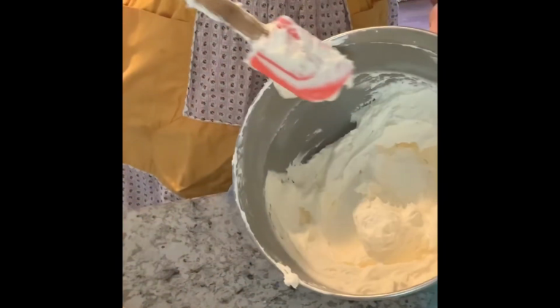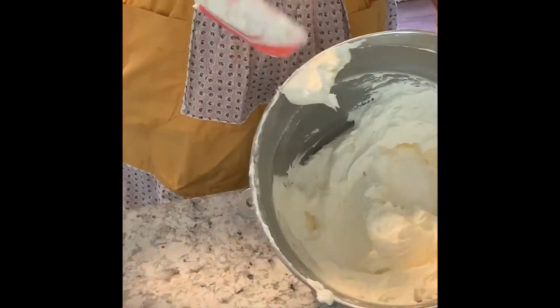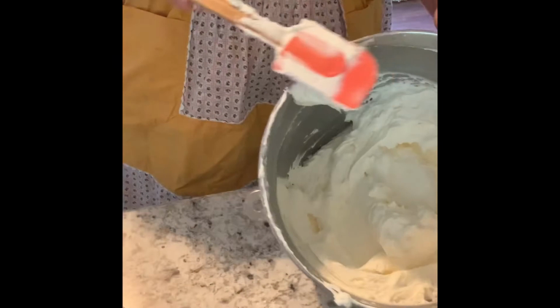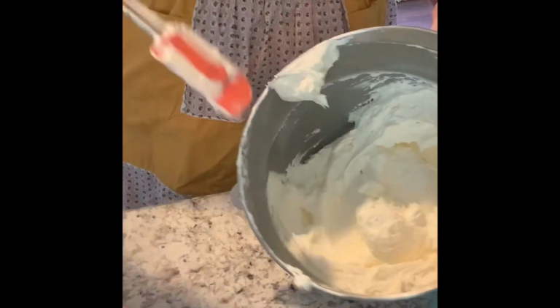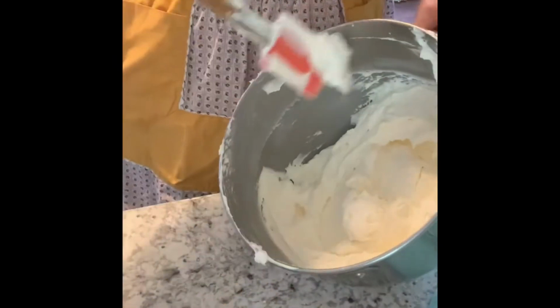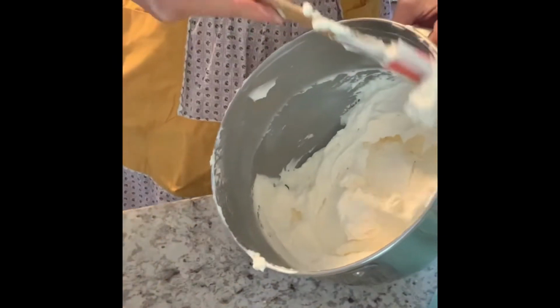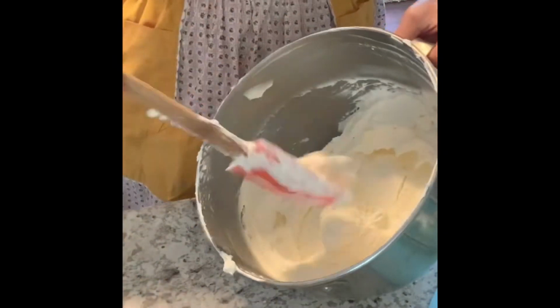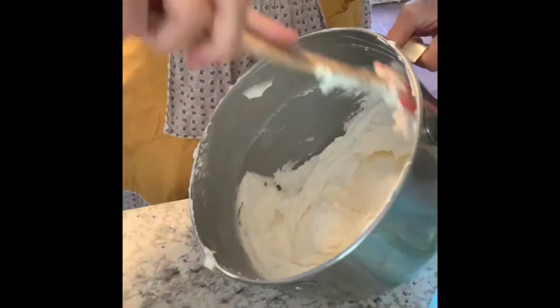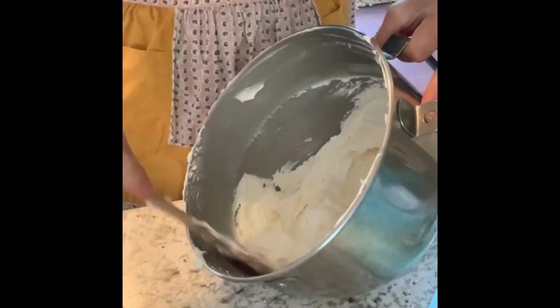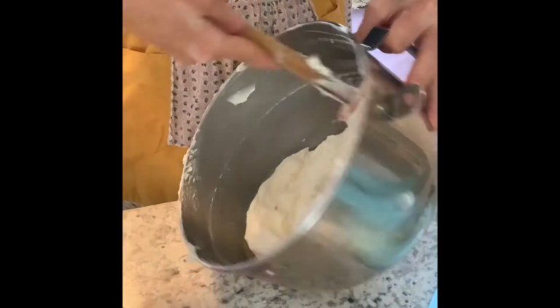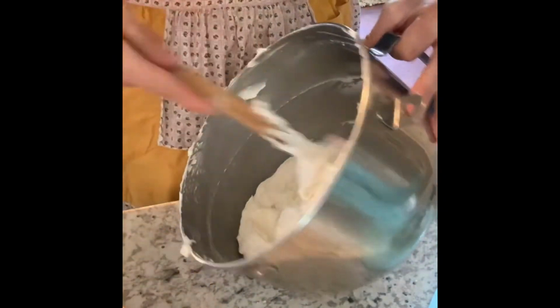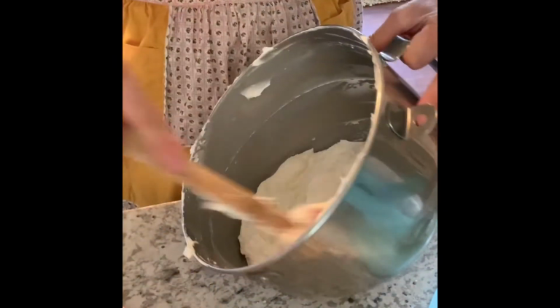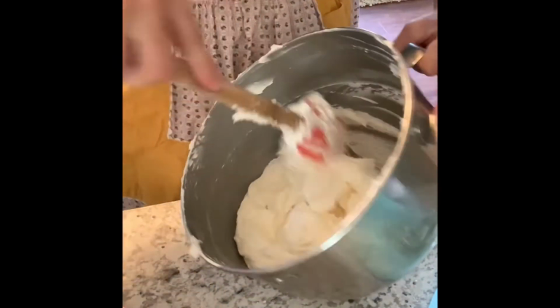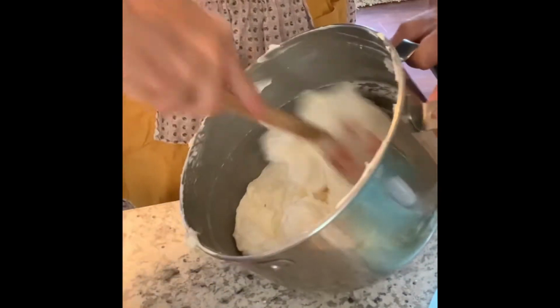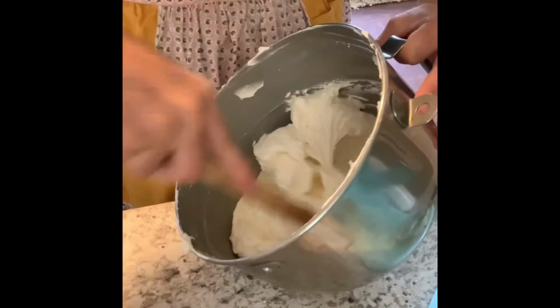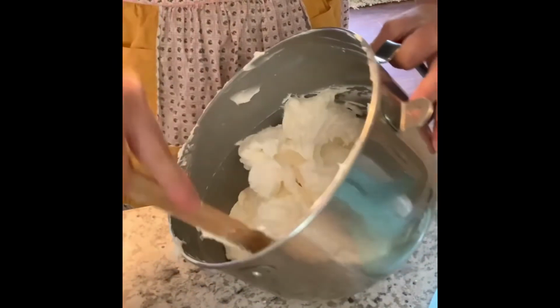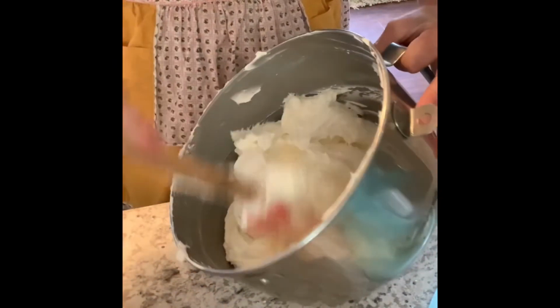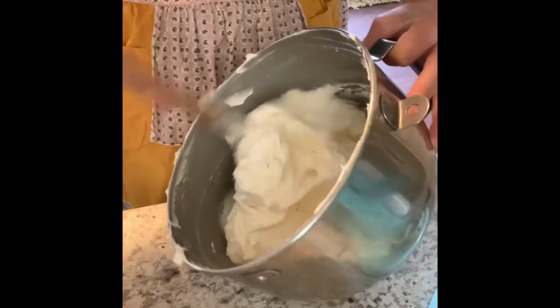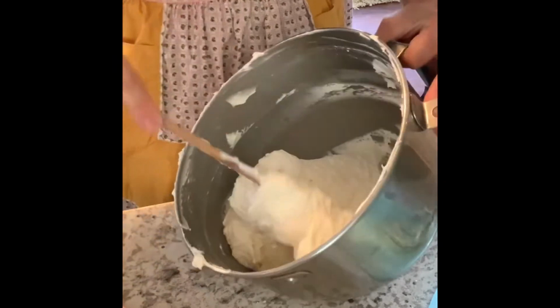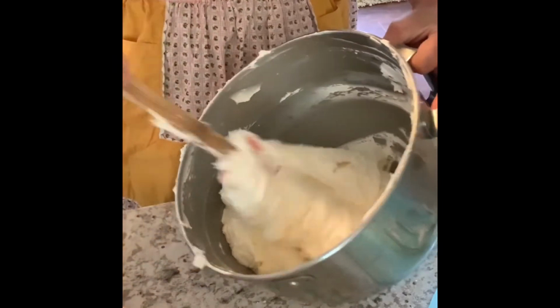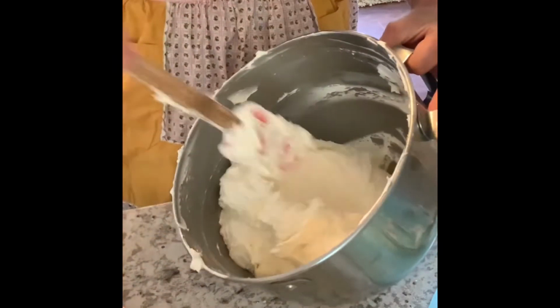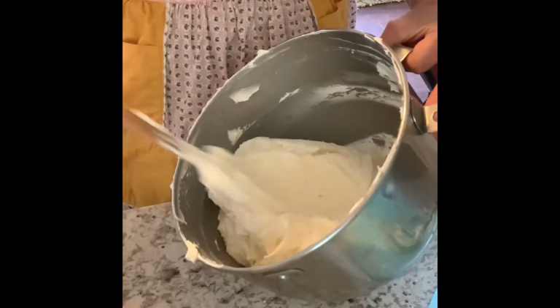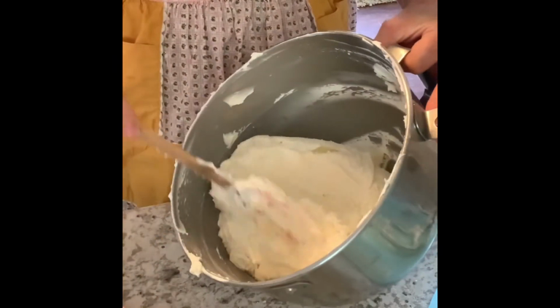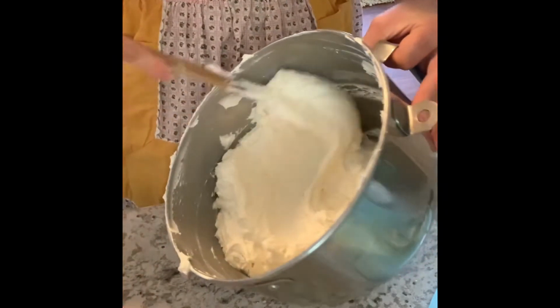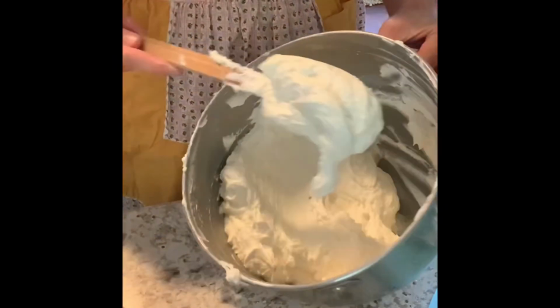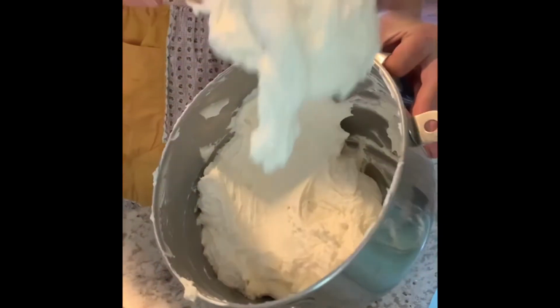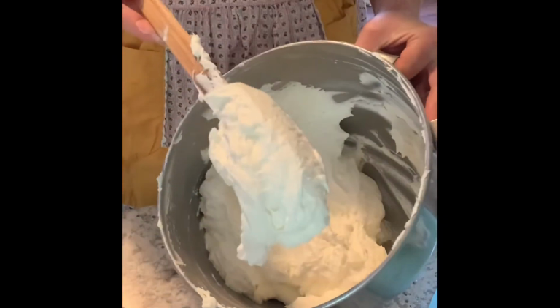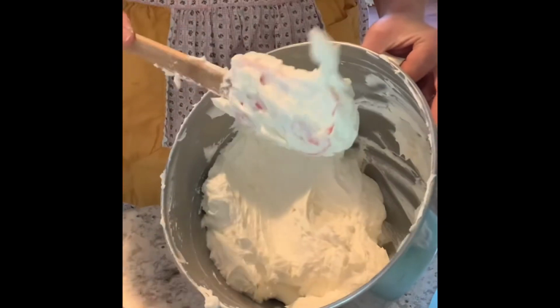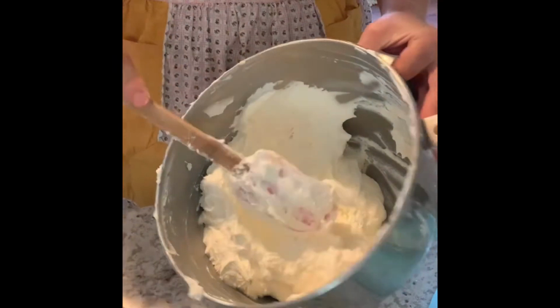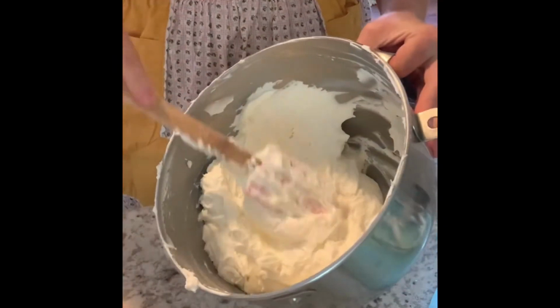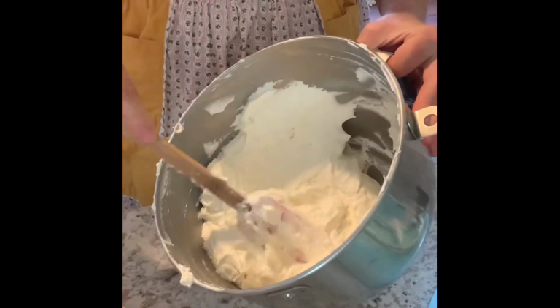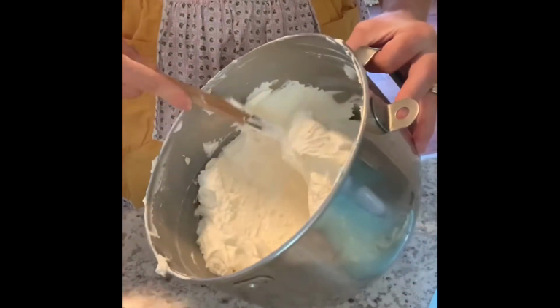This is what your buttercream should look like once it's all incorporated — it should be nice and fluffy but also pretty stiff, so it won't fall off your spatula. If it does, then you've made it a little bit too runny.